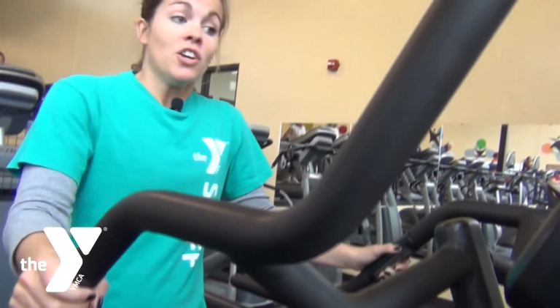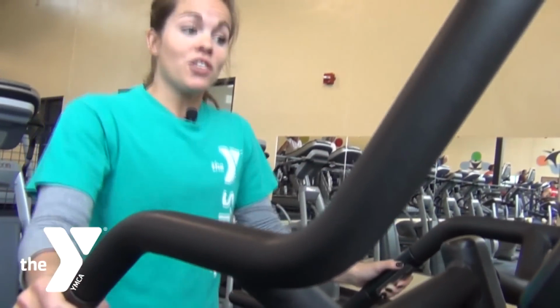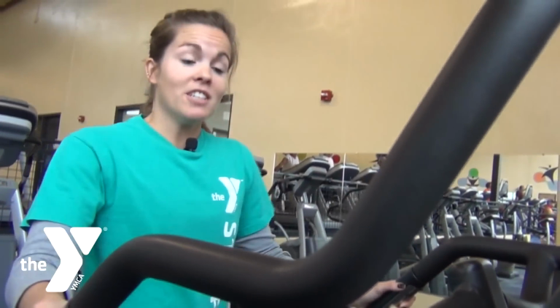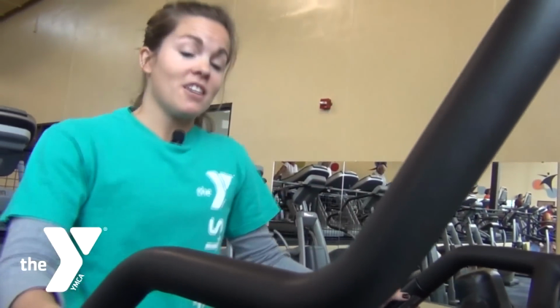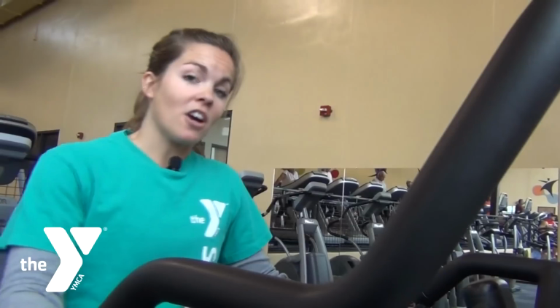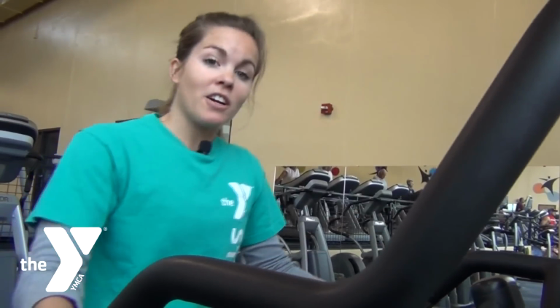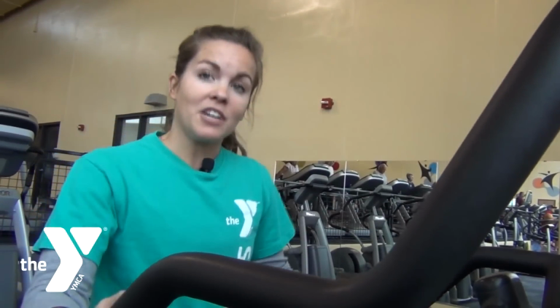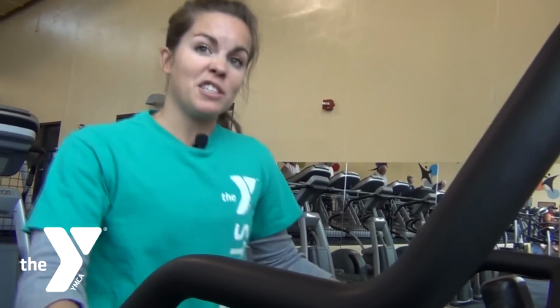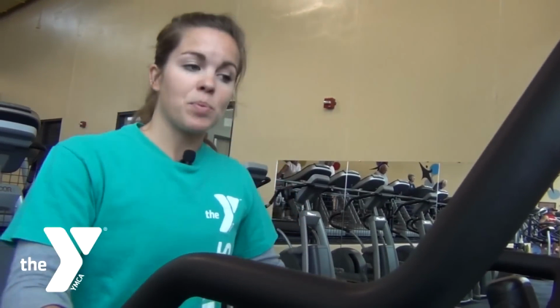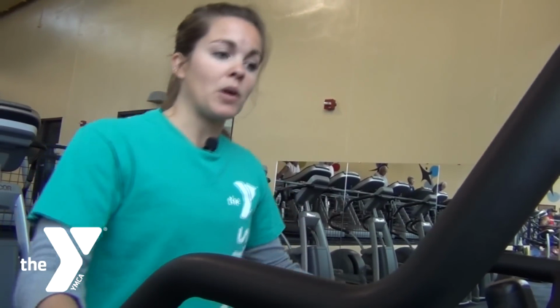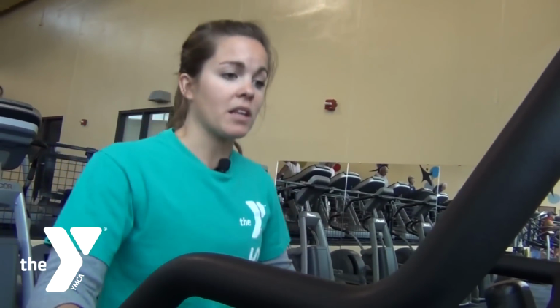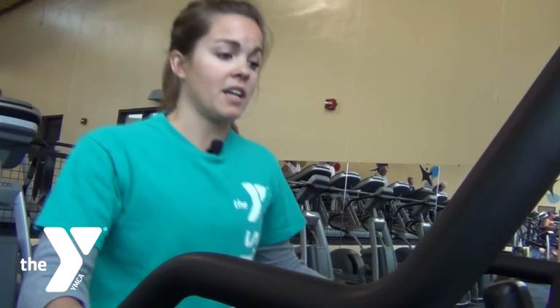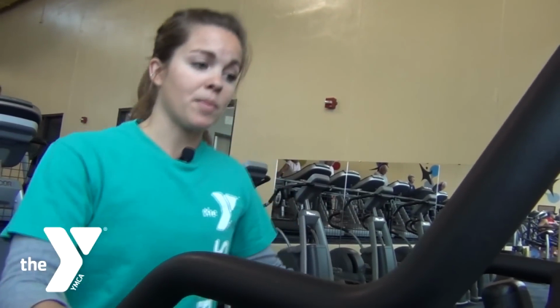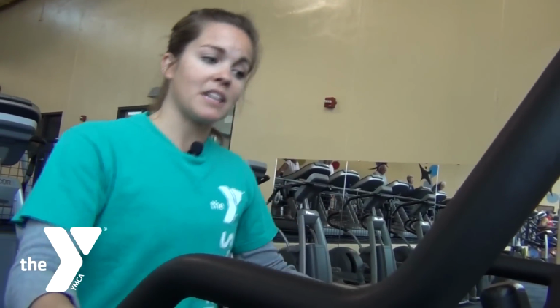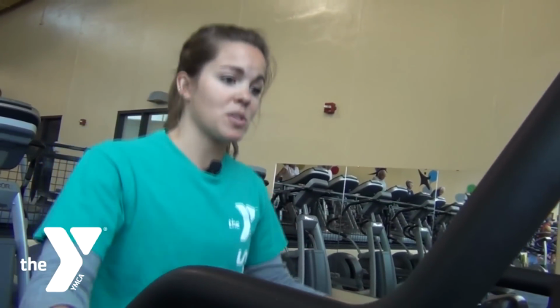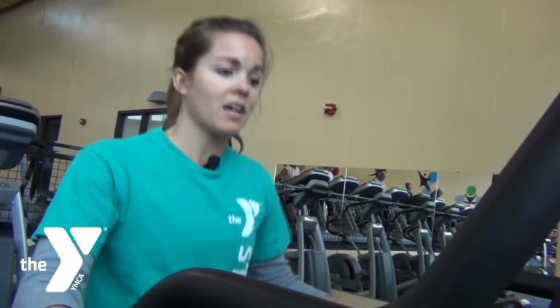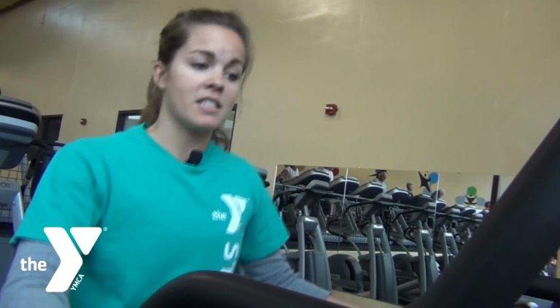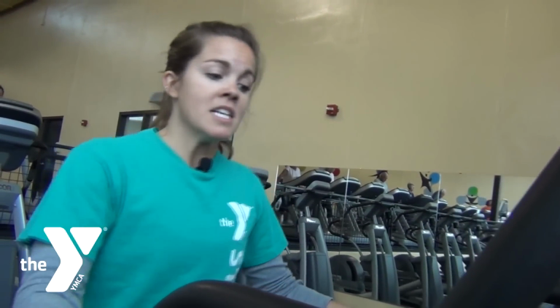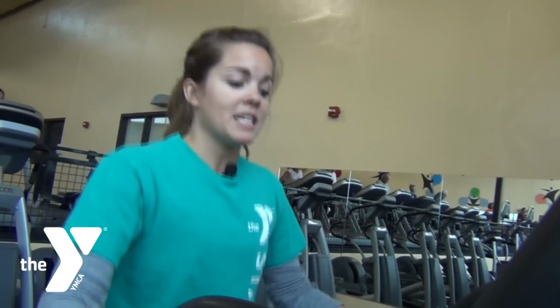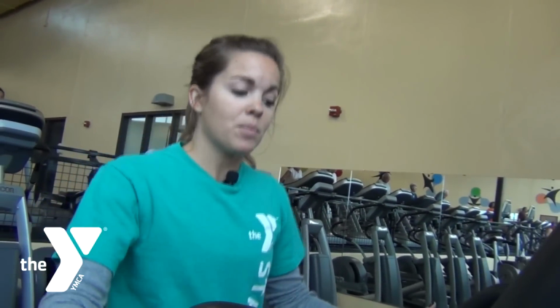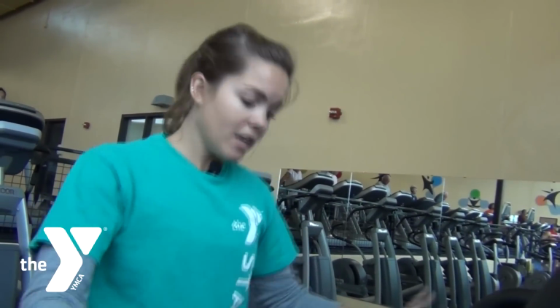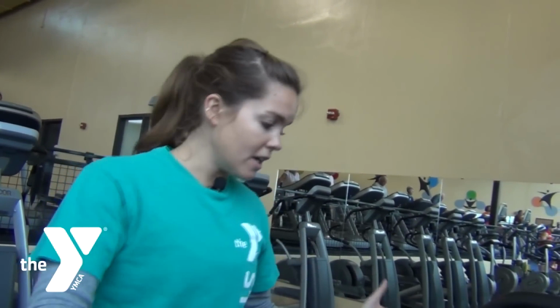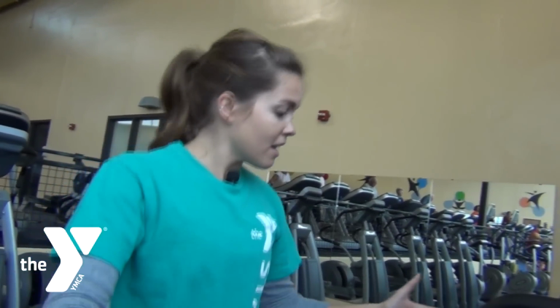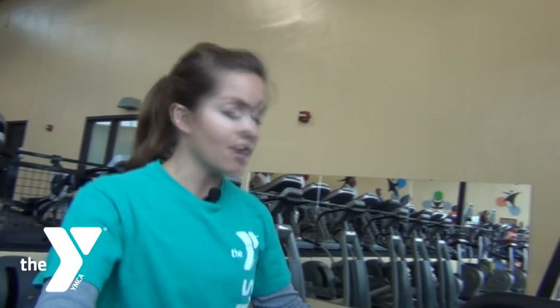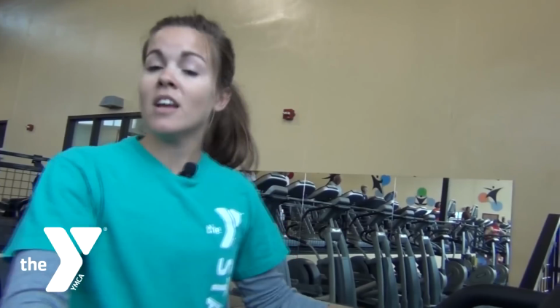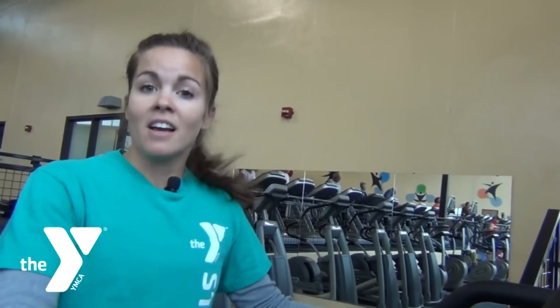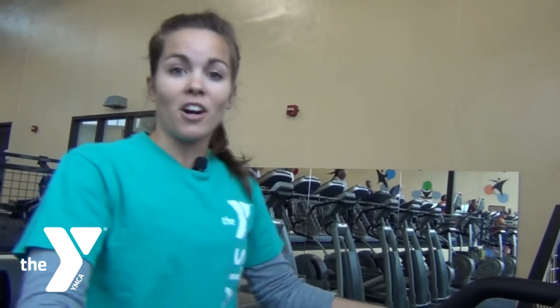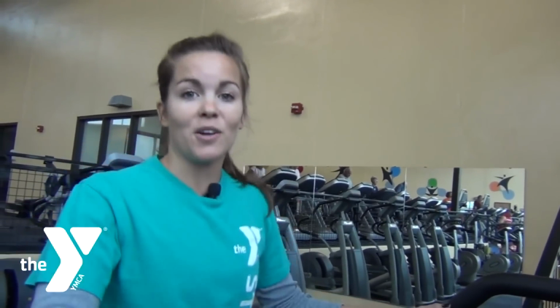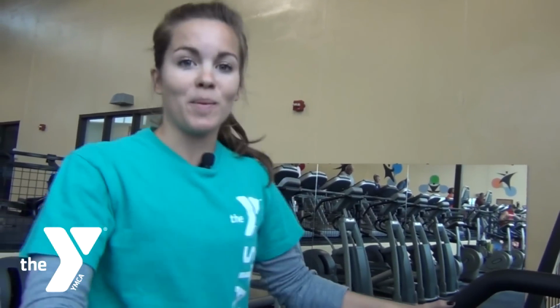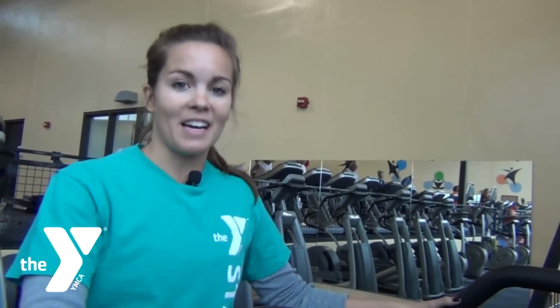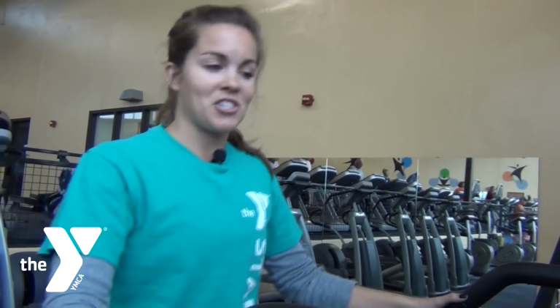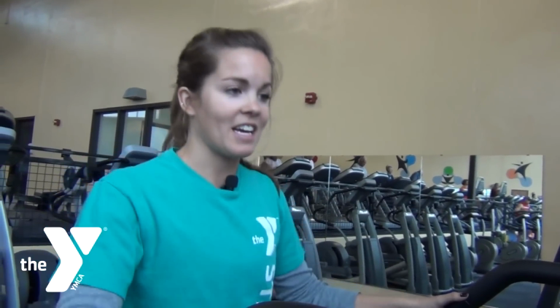You'll notice that your heart rate increases pretty quickly on here, but that's just because it's a pretty good cardio aerobic exercise.